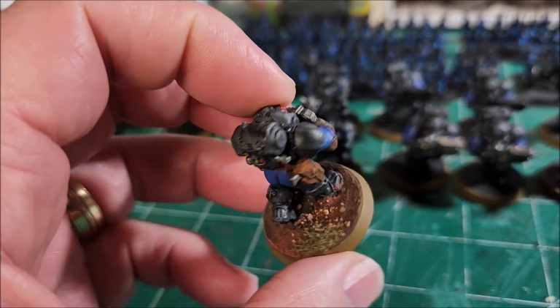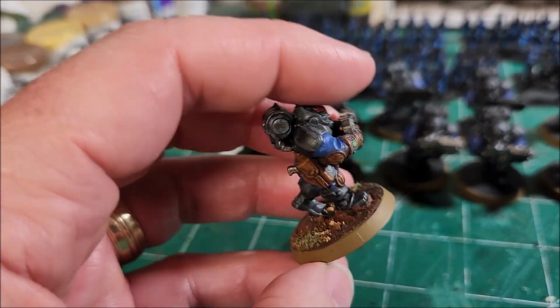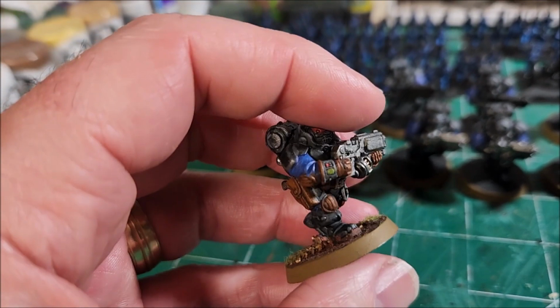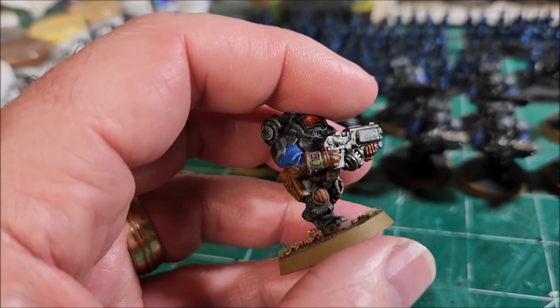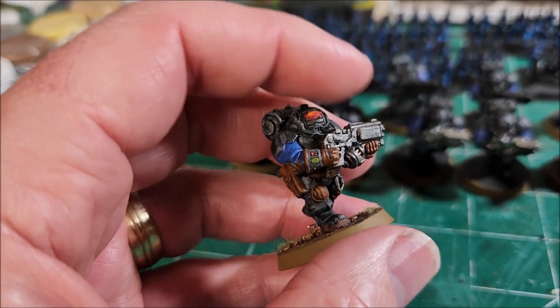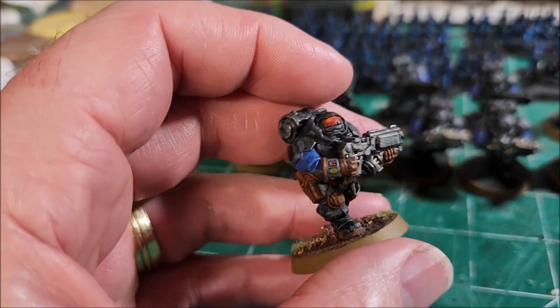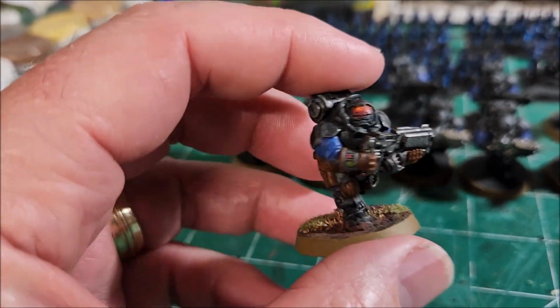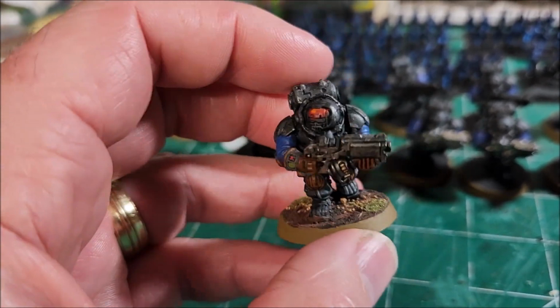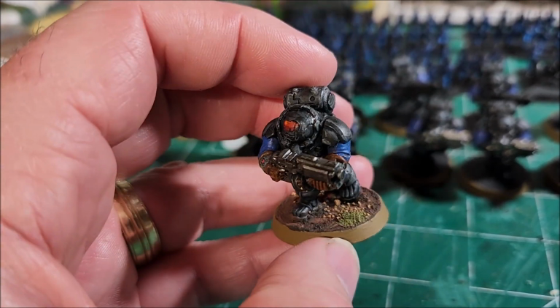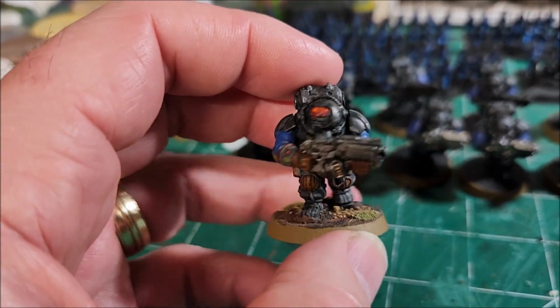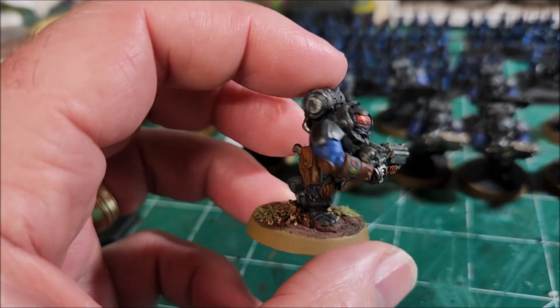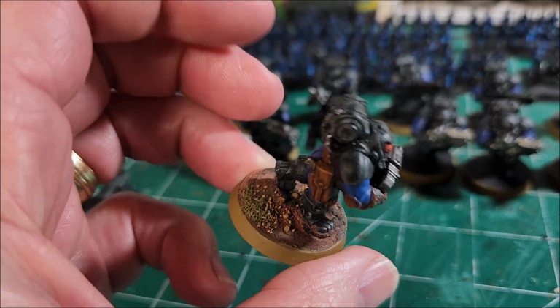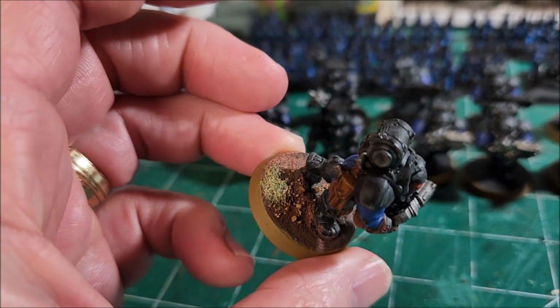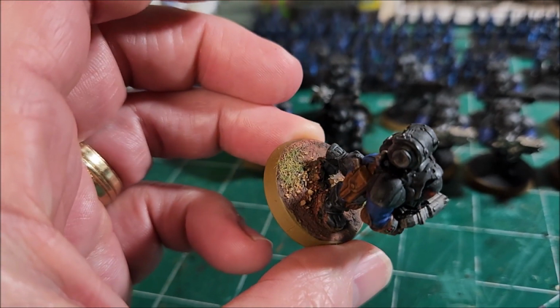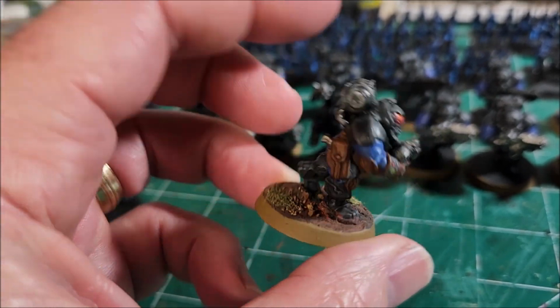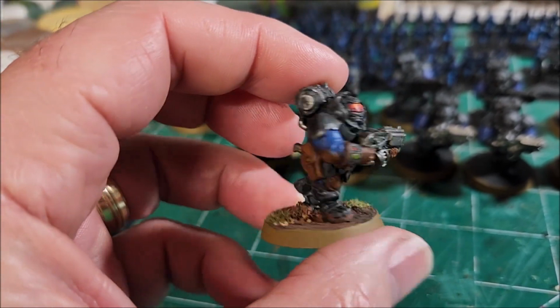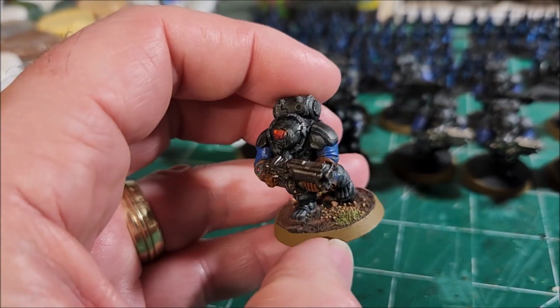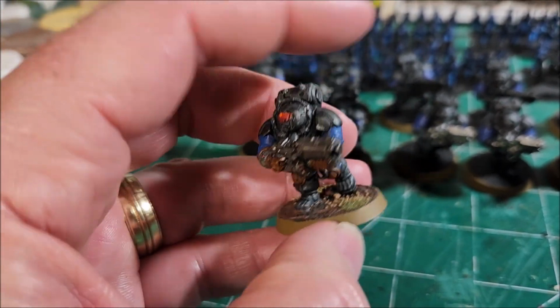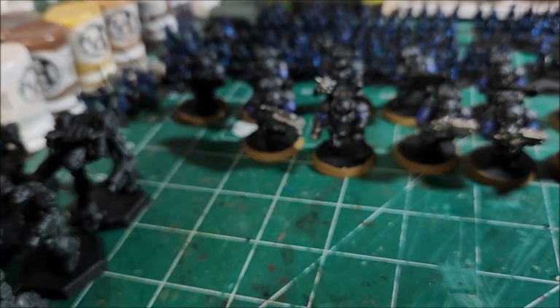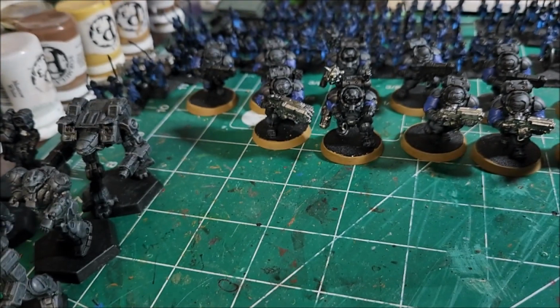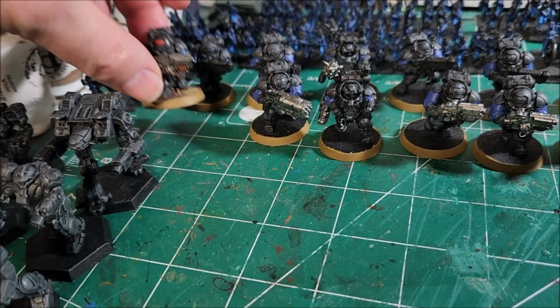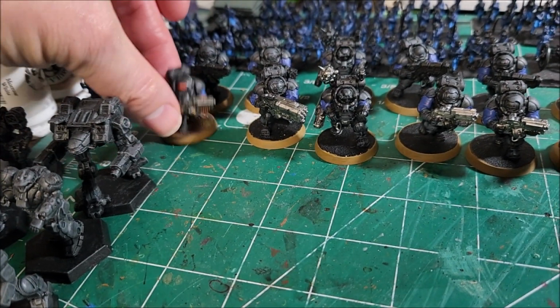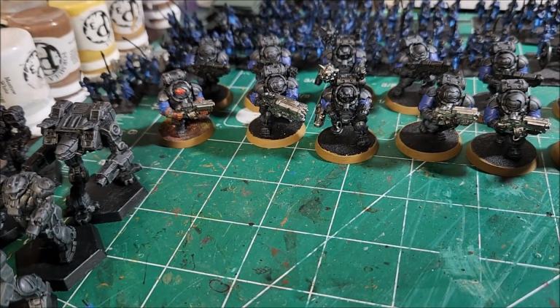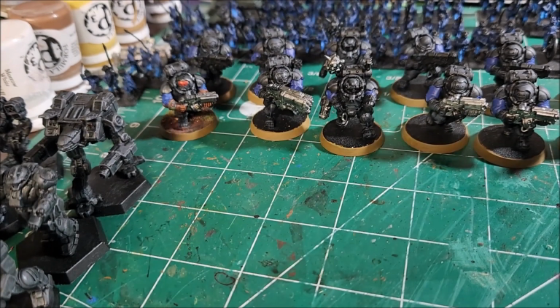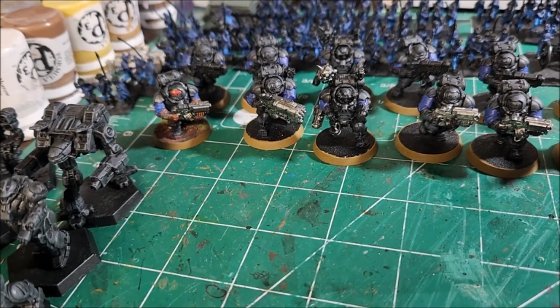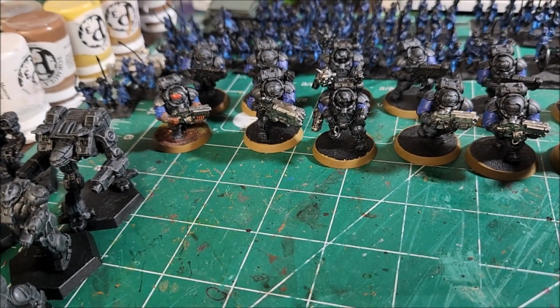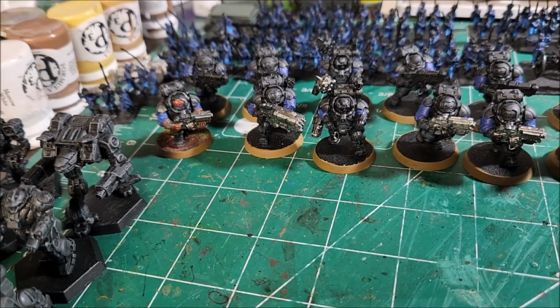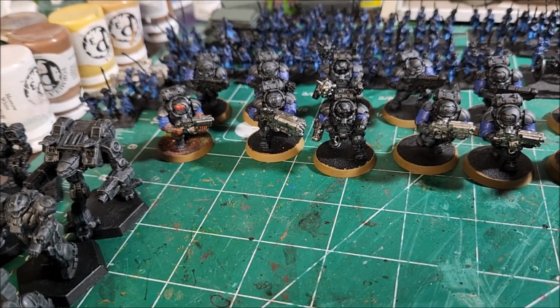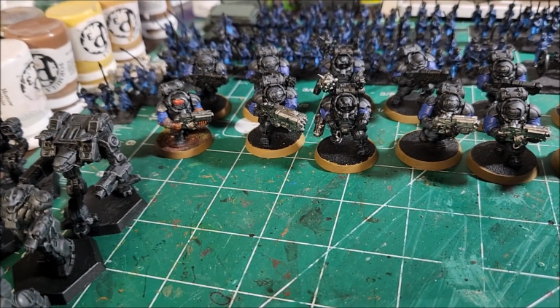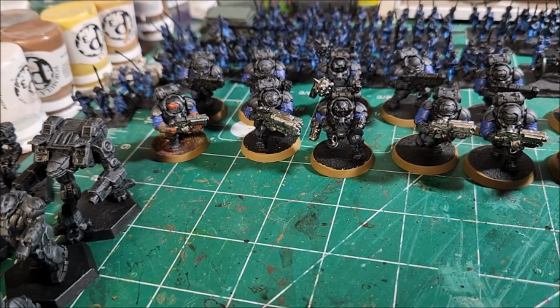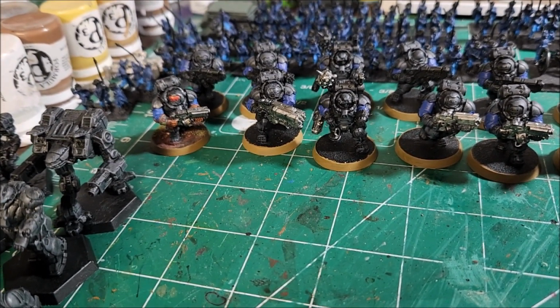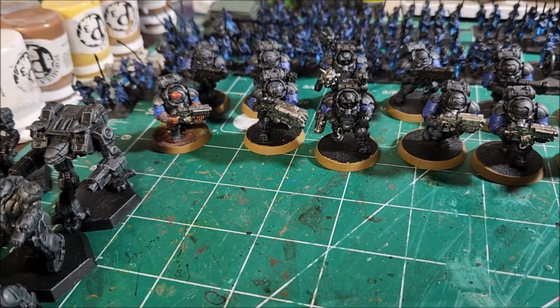Even the basing — the basing is a mixture of mud and texture paint. So there's a little bit of everything in it, and that's what's going to be worked on with those.